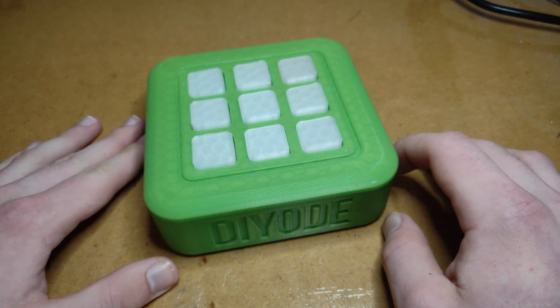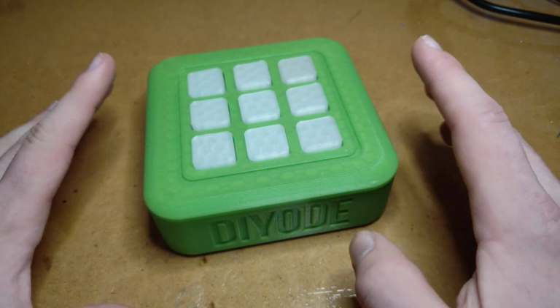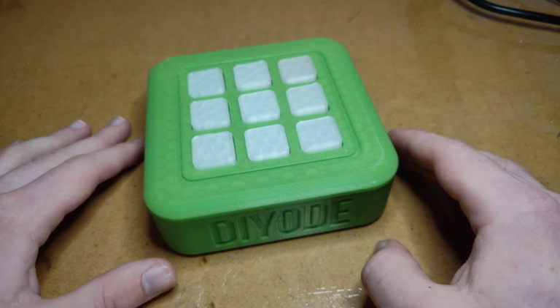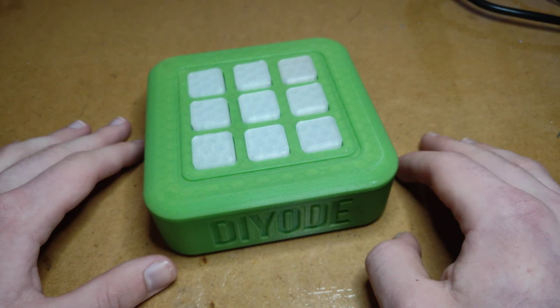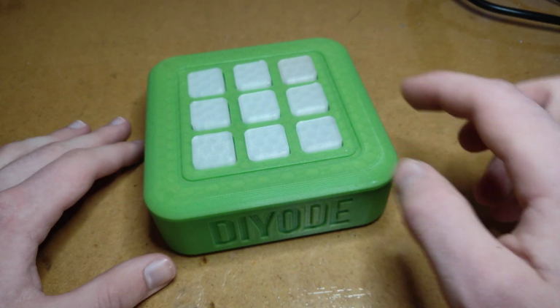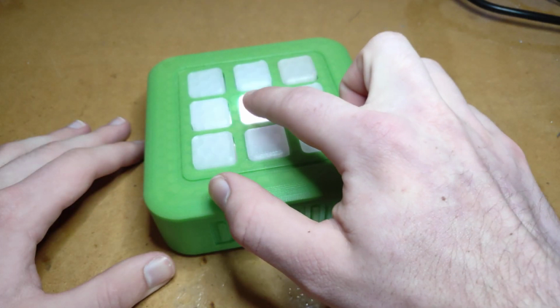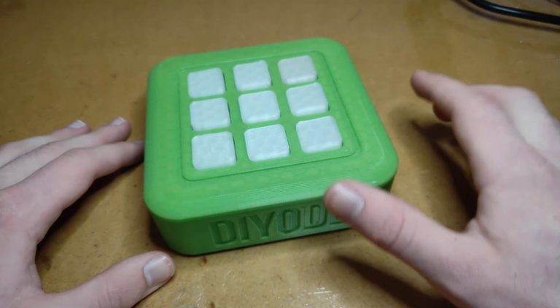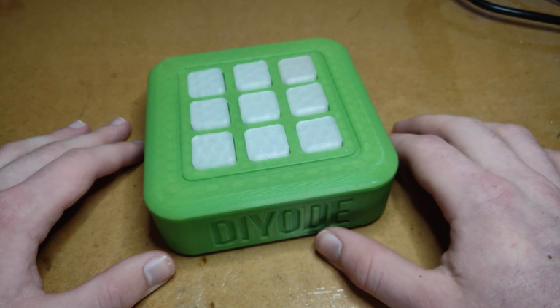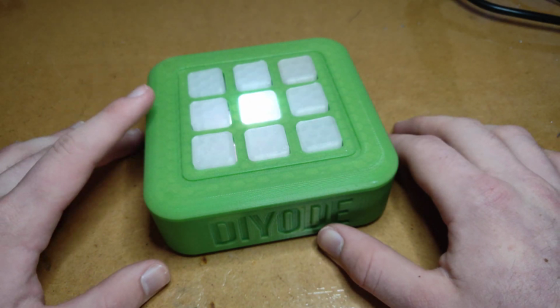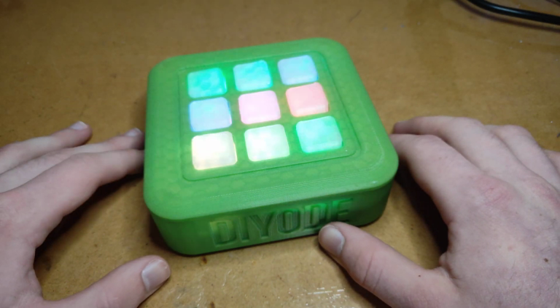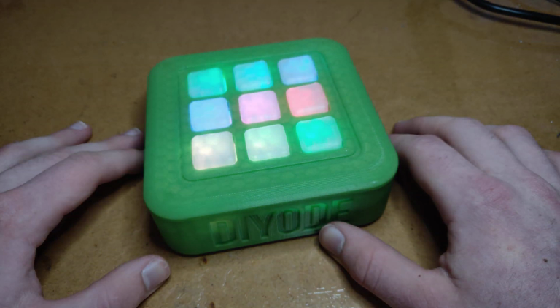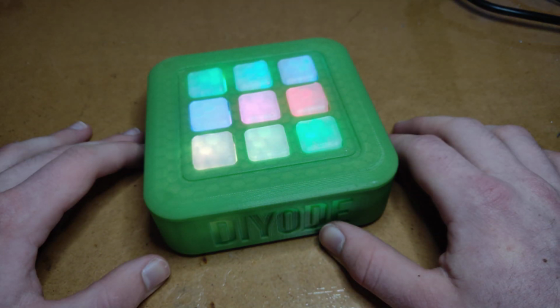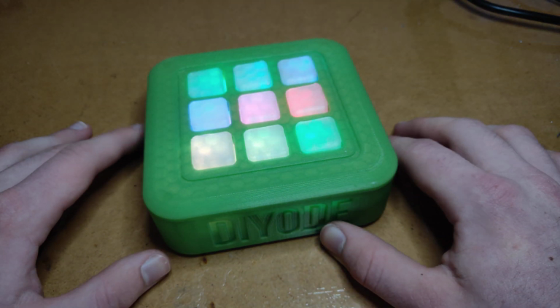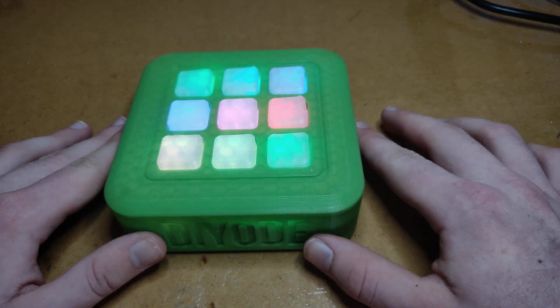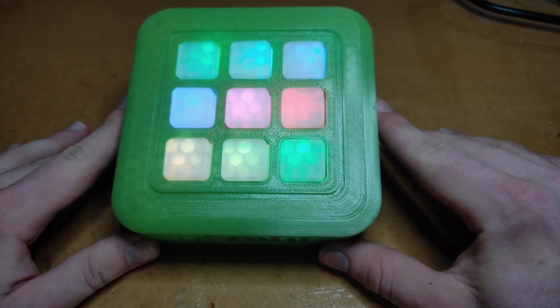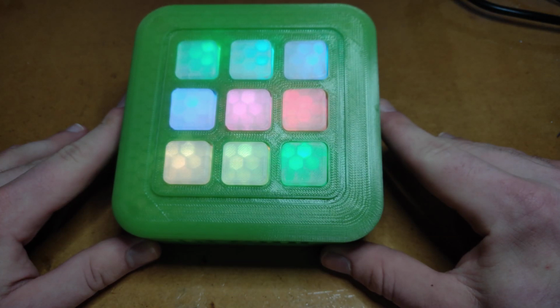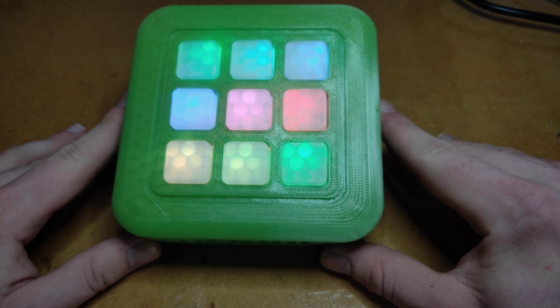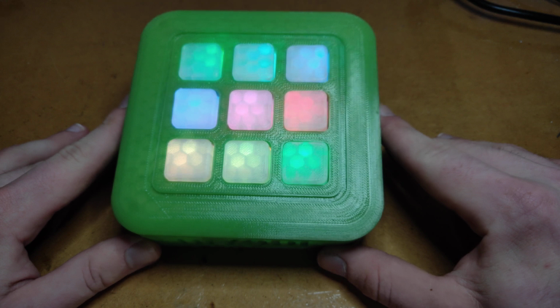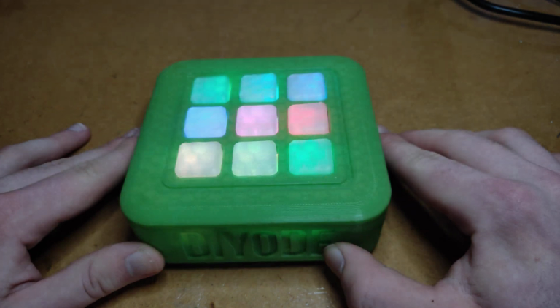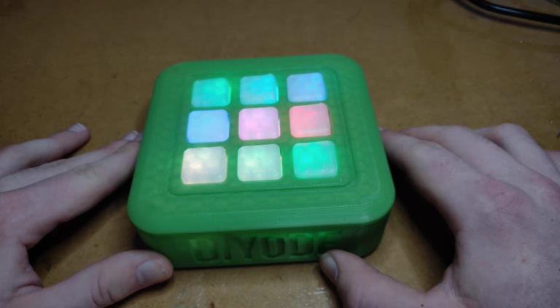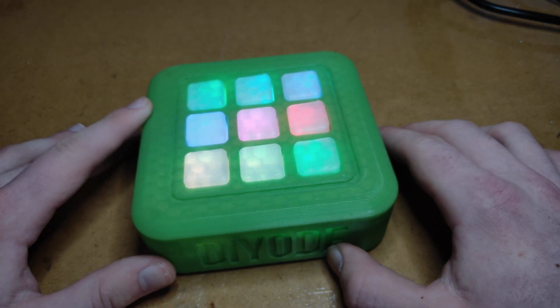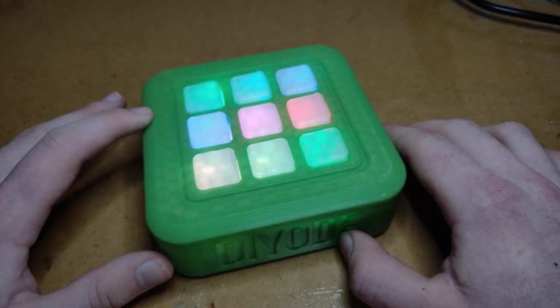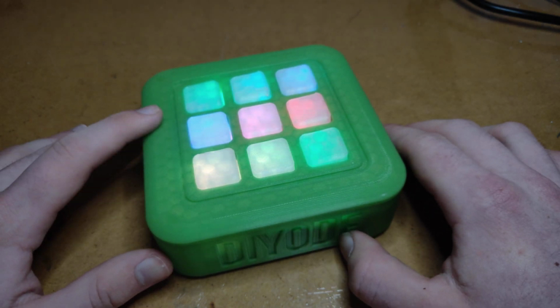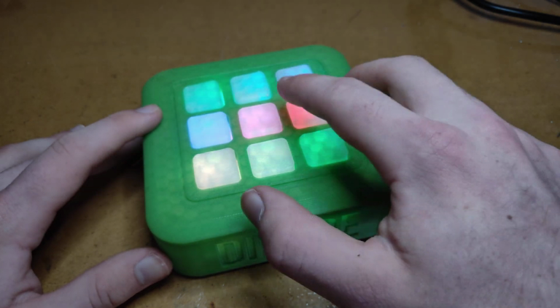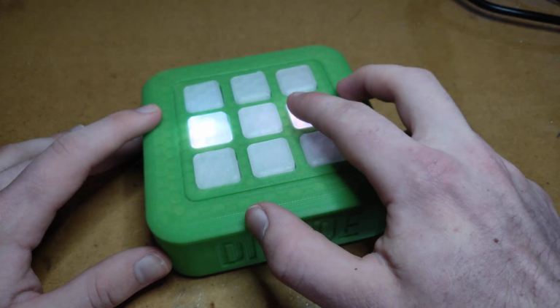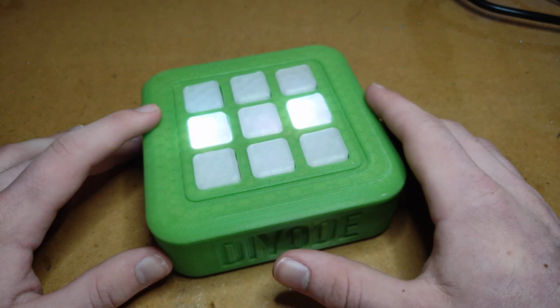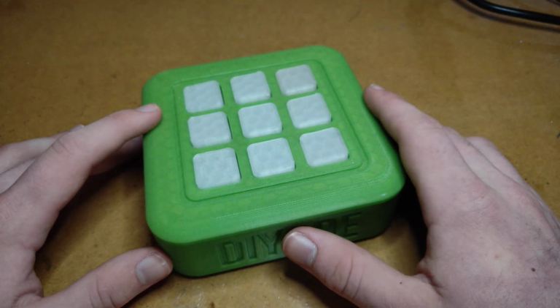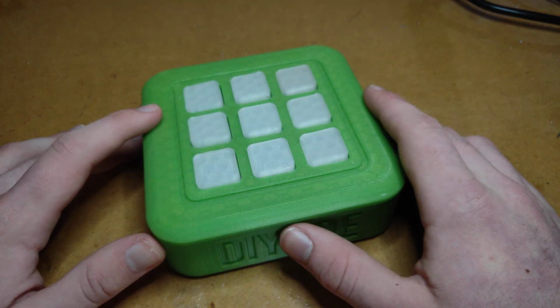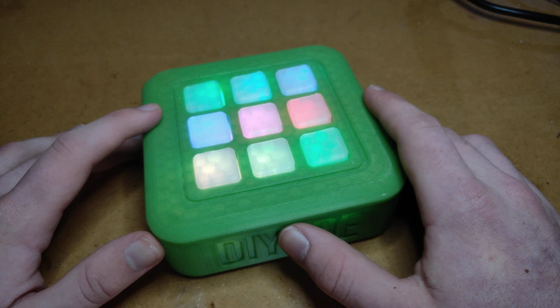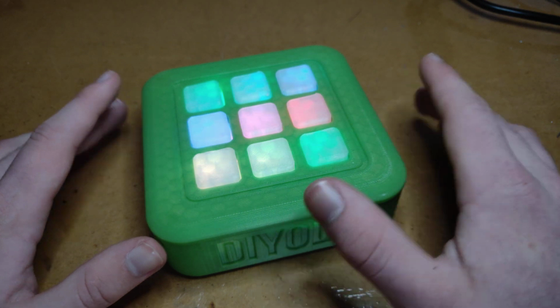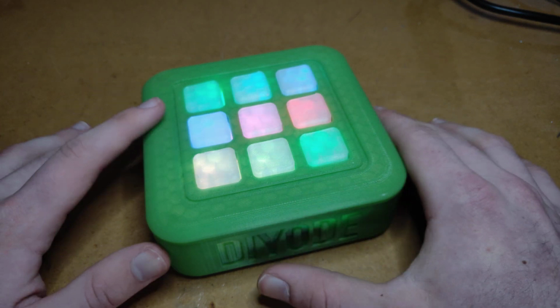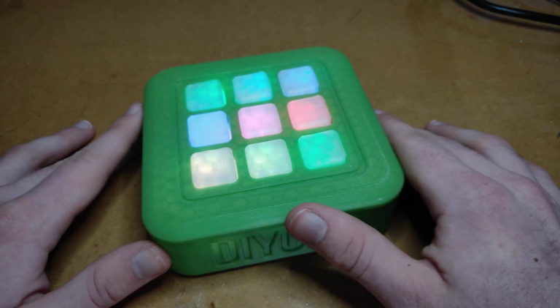When it's in standby mode like it is now, just press any button. It lights up with player one's color selection so you can choose any color you want. I'm going to be red here. Then player two selects their color.